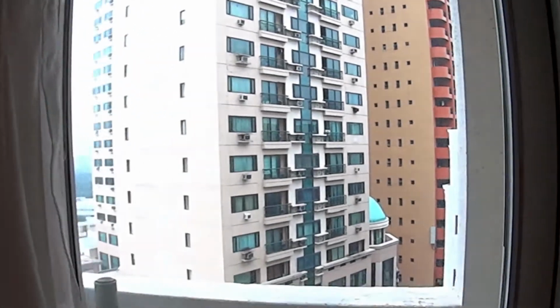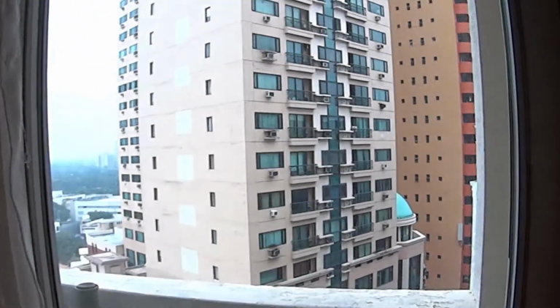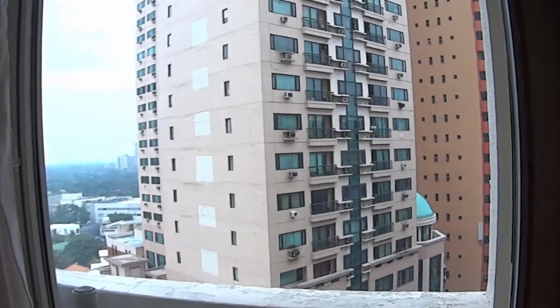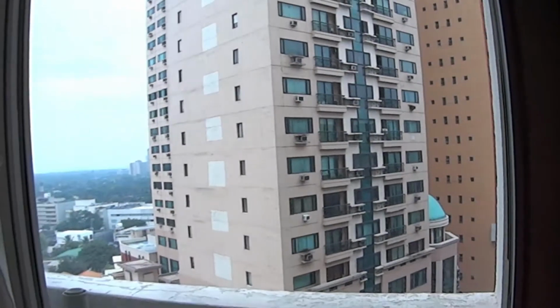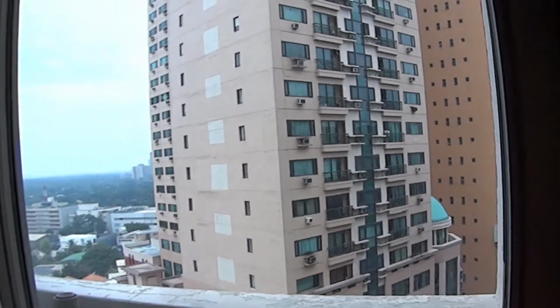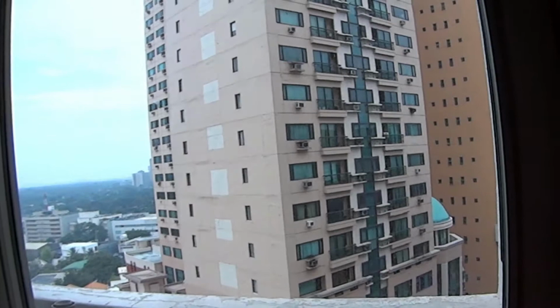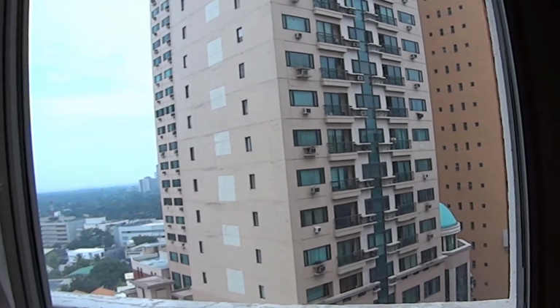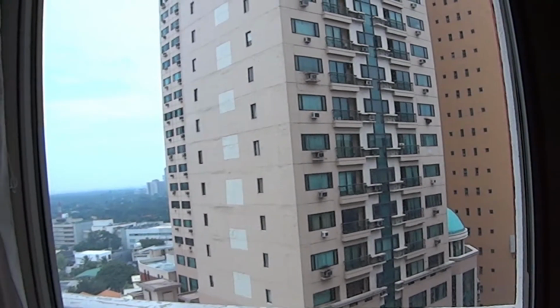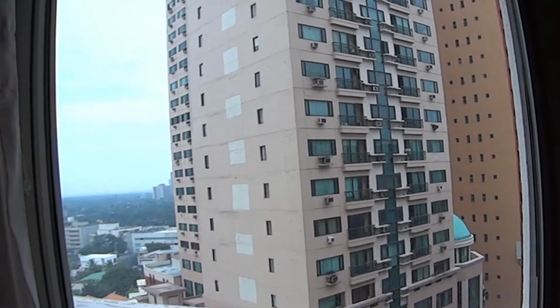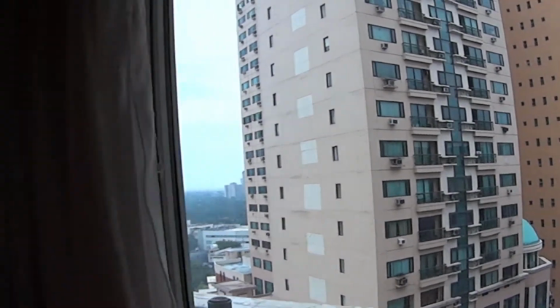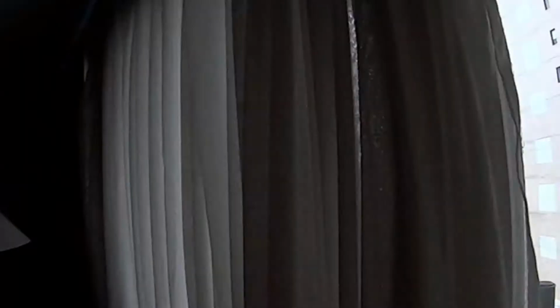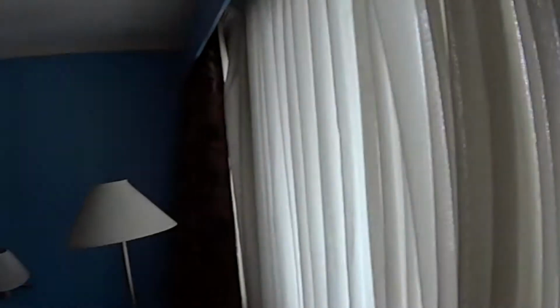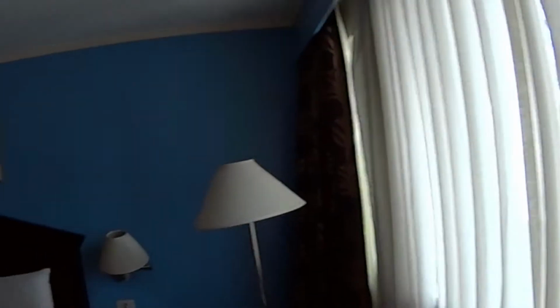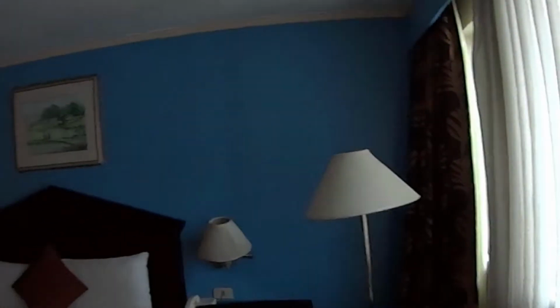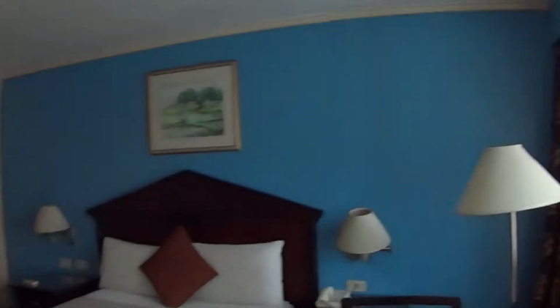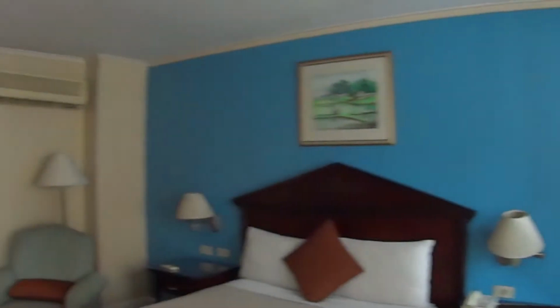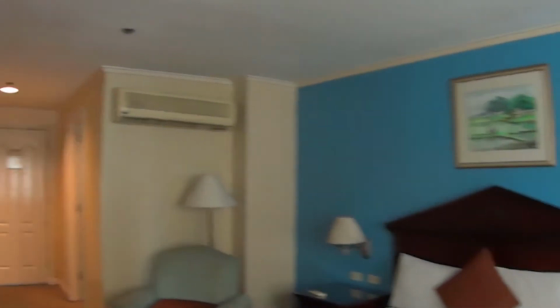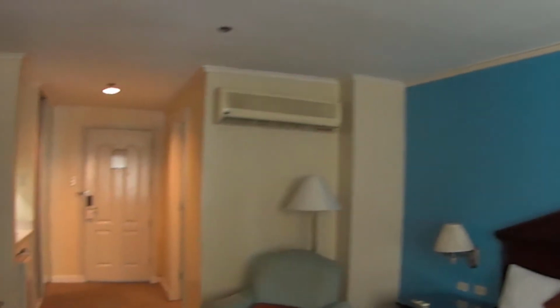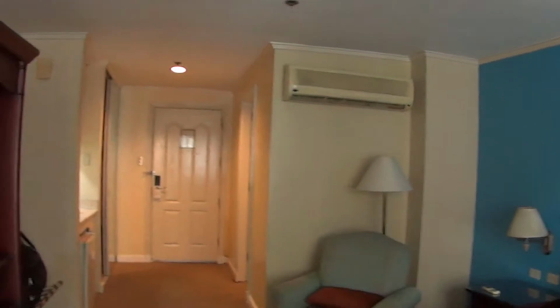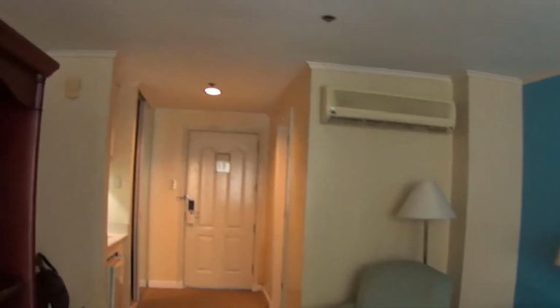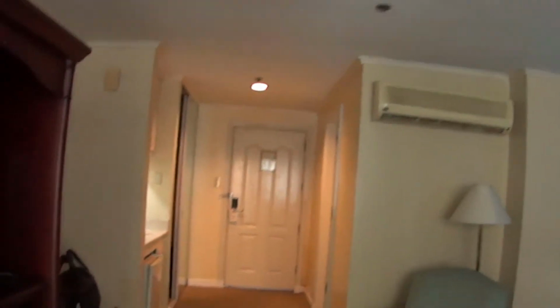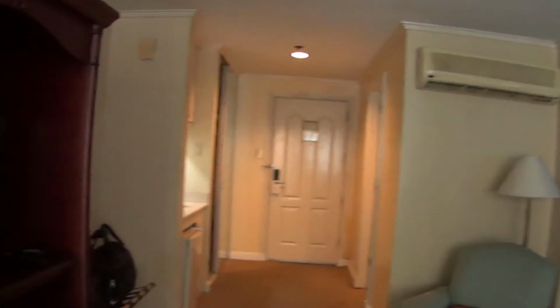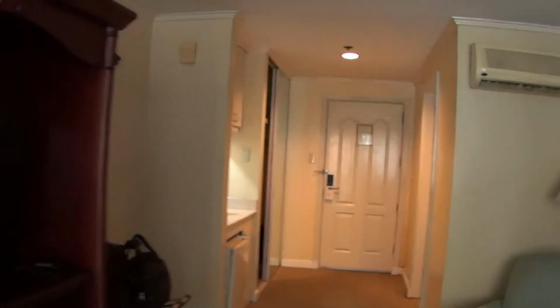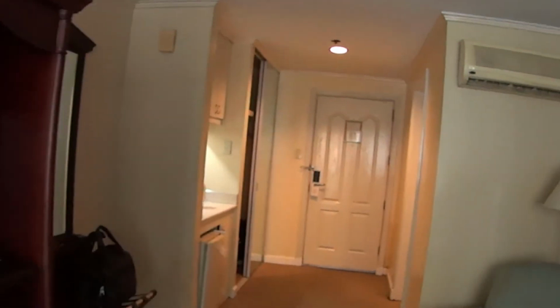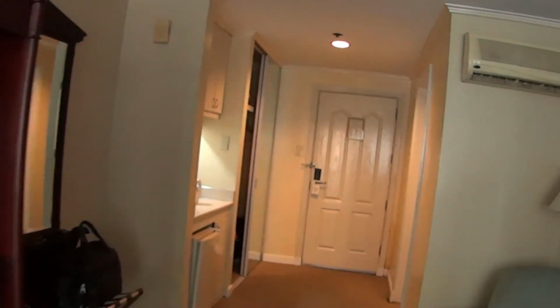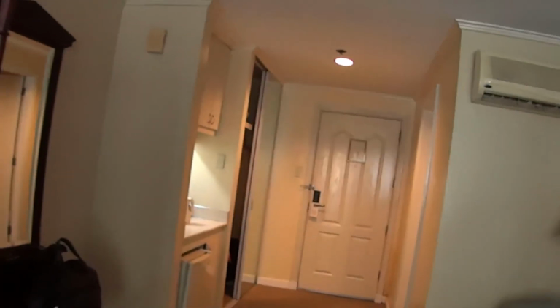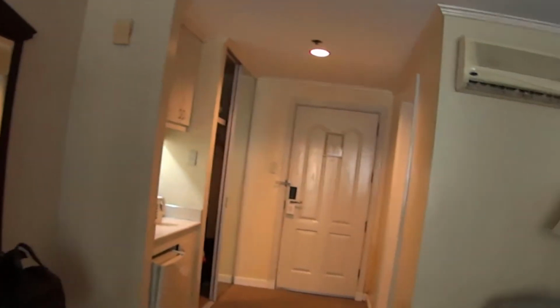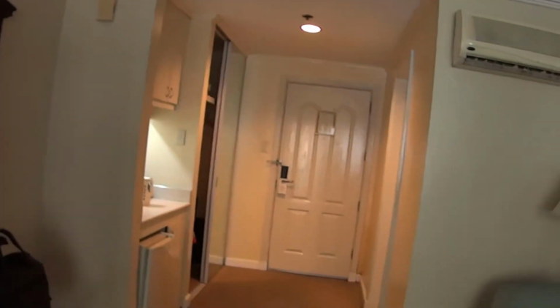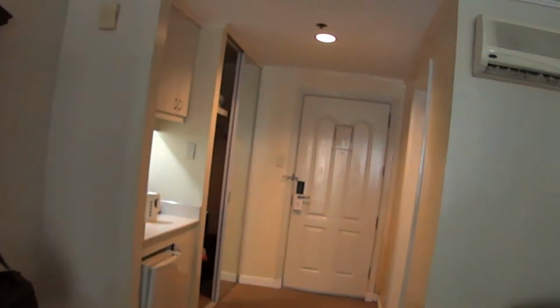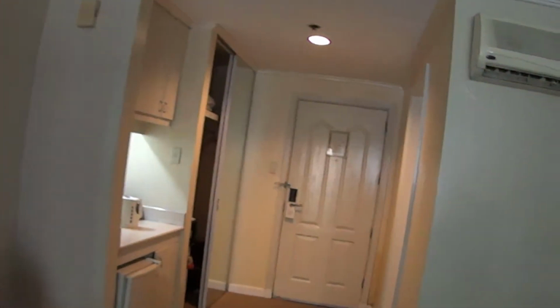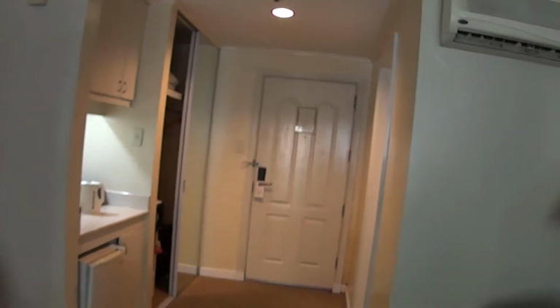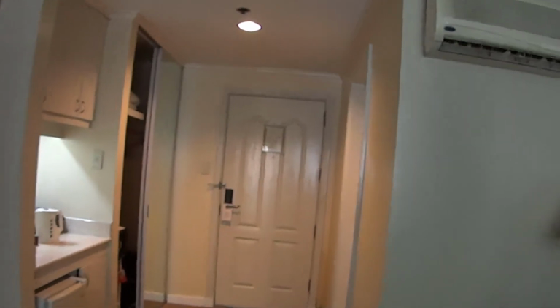There's a little restaurant downstairs. It's open at night — there's karaoke and a live band. It's a decent place; I've had supper there once and I'd recommend it.